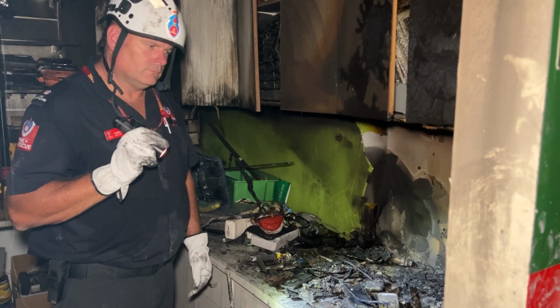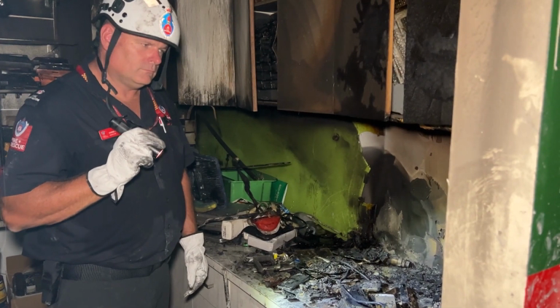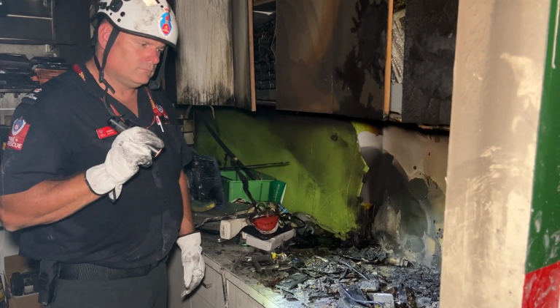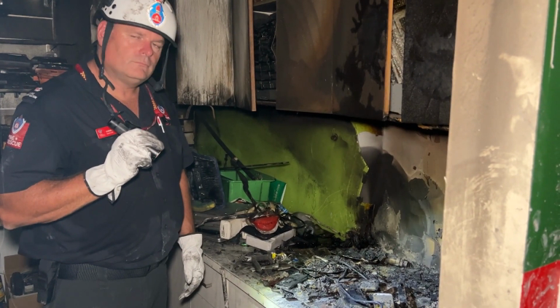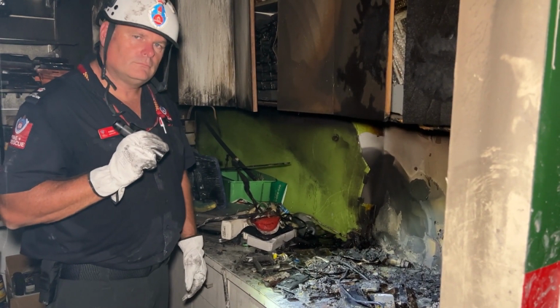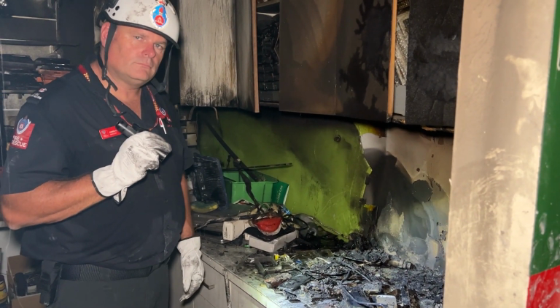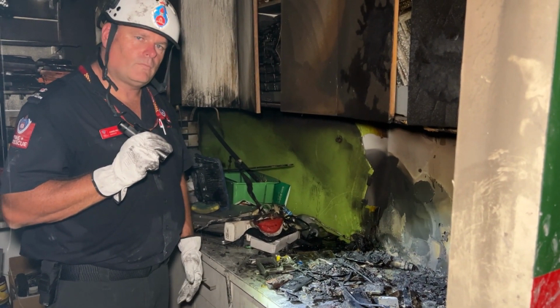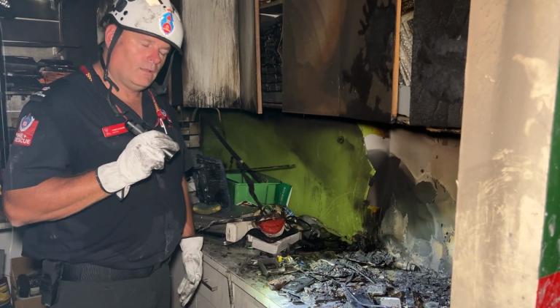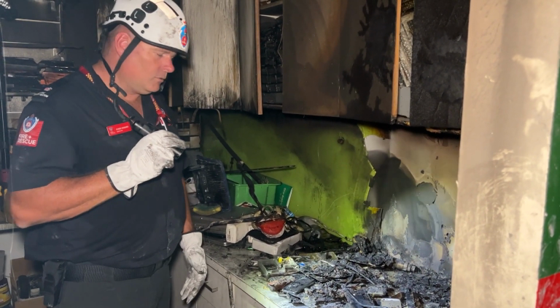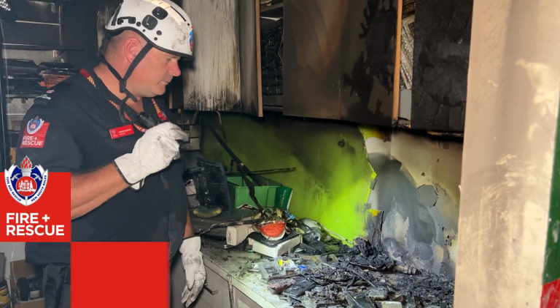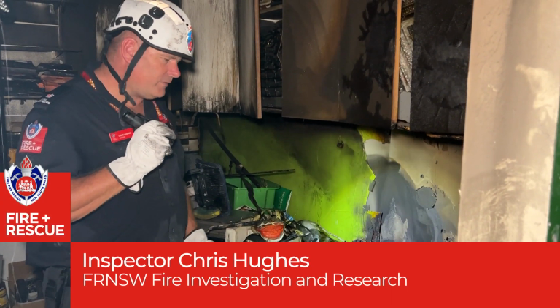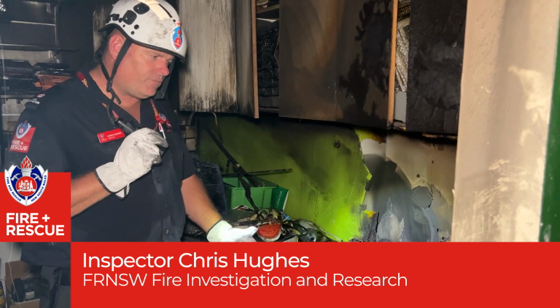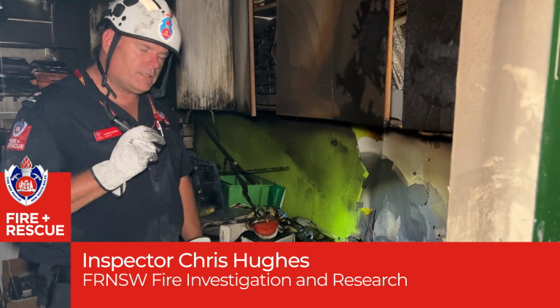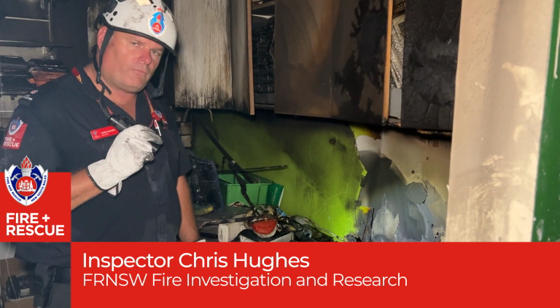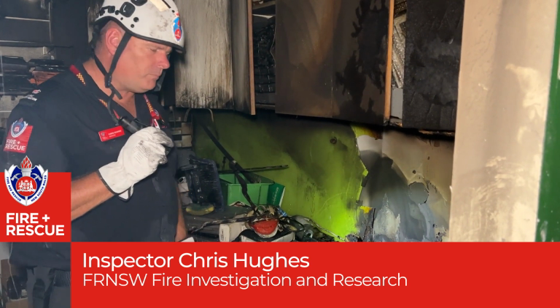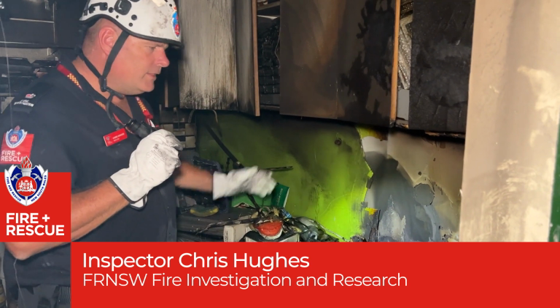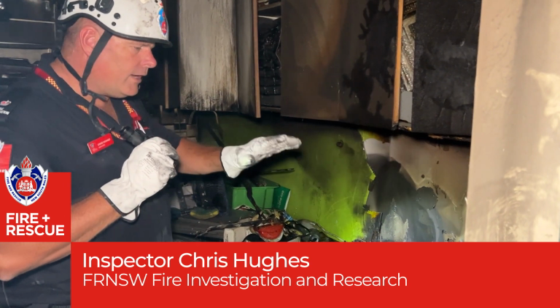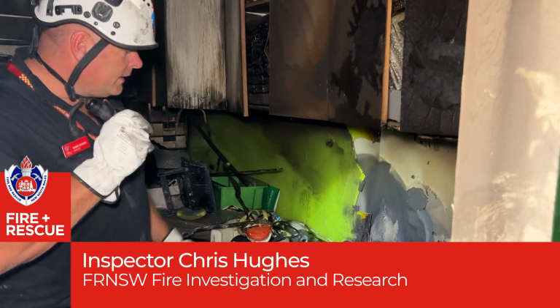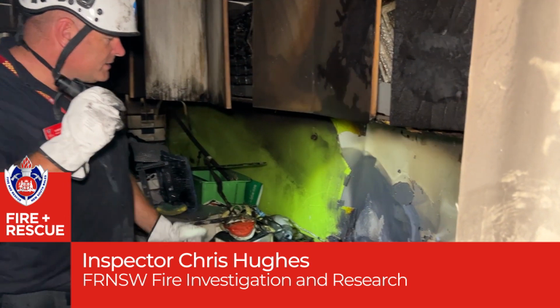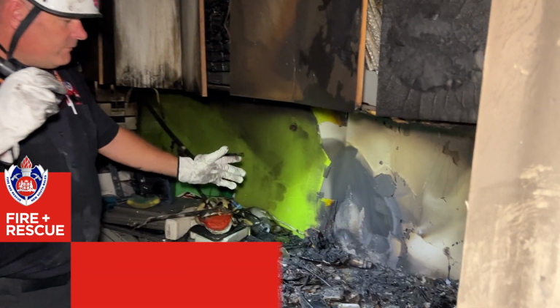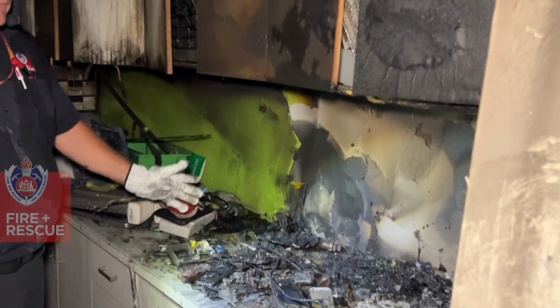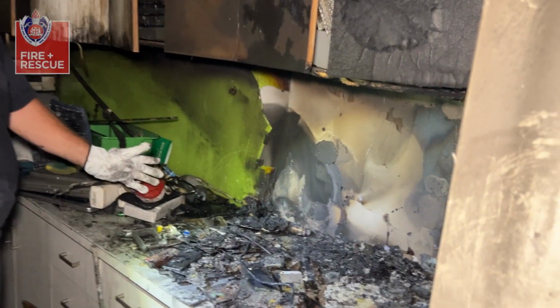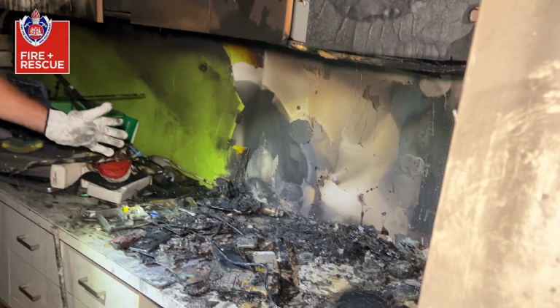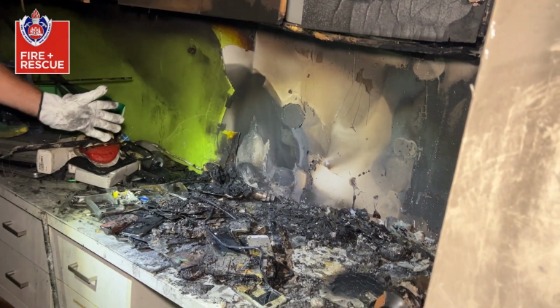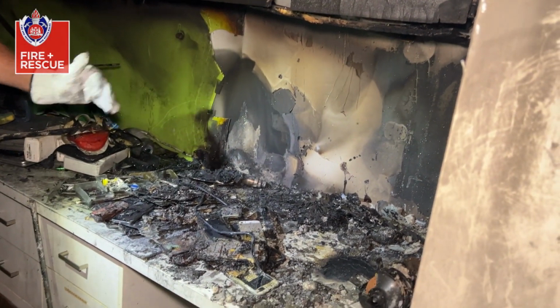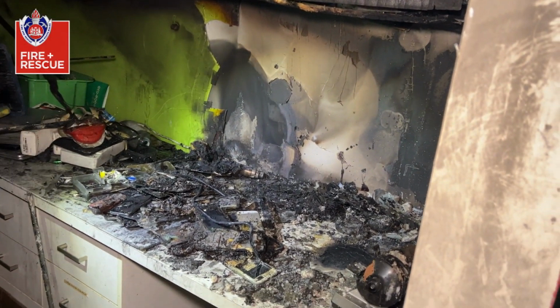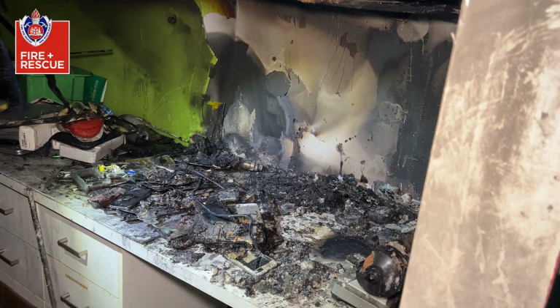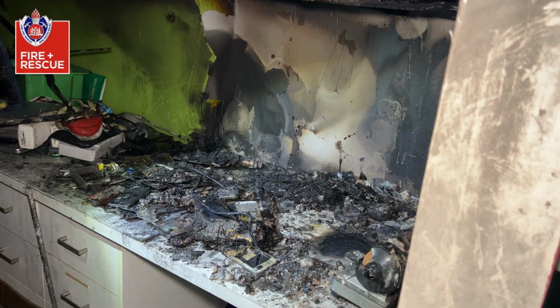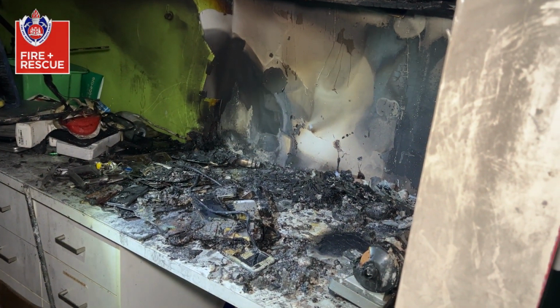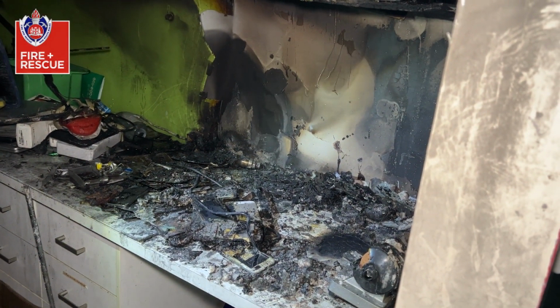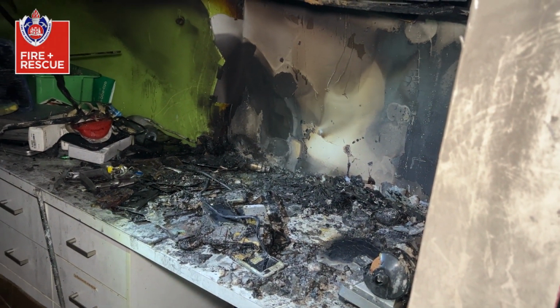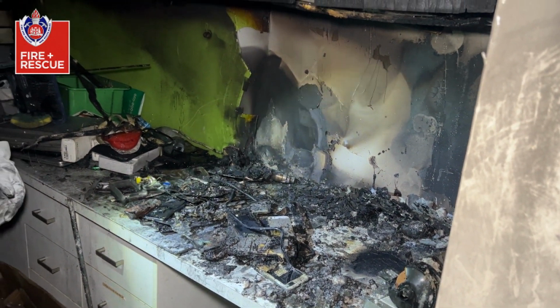So Chris, just talk us through what you've done and what you've found. Good morning, Adam. Yes, we've had this fire in this mobile phone shop in the work area. As we can see, it's only virtually a very small fire — it's only probably about a metre by a metre in regards to the fire damage.